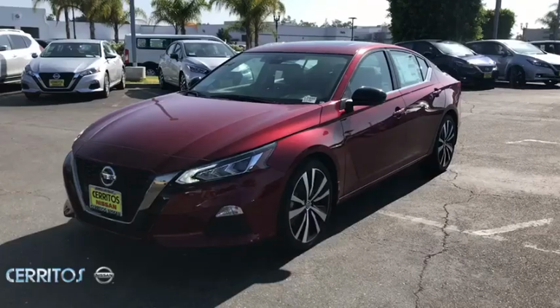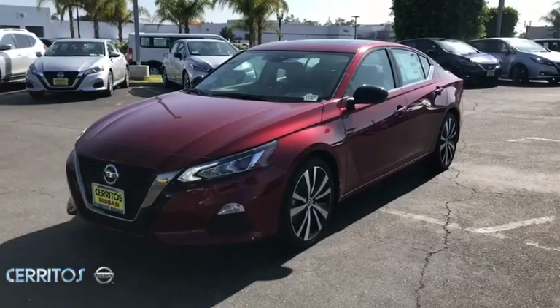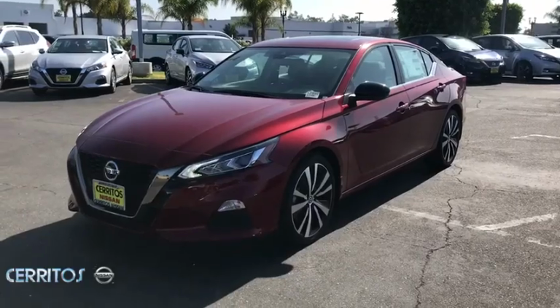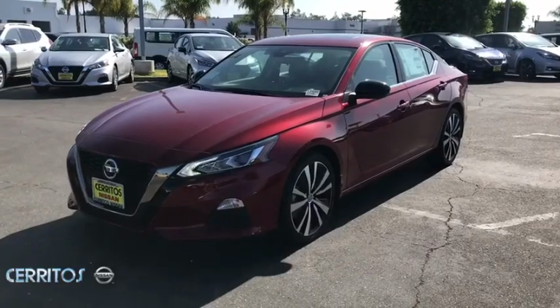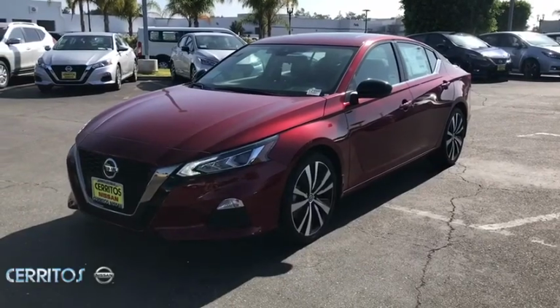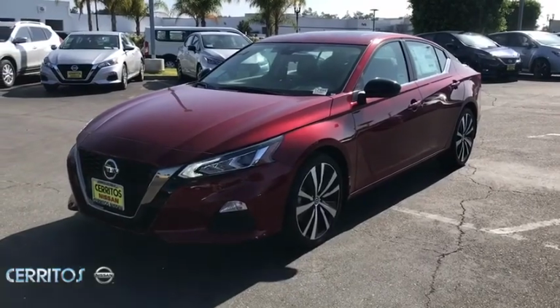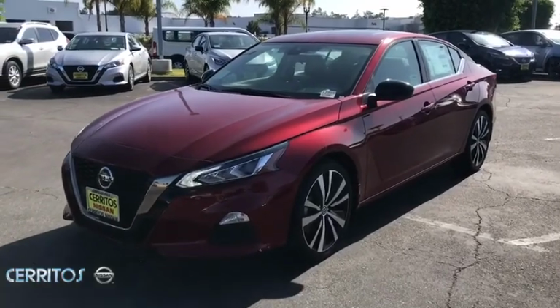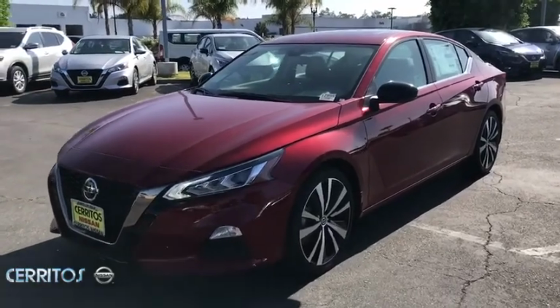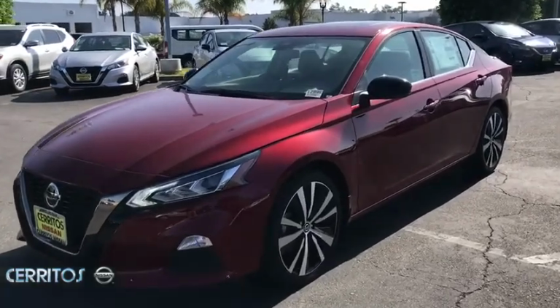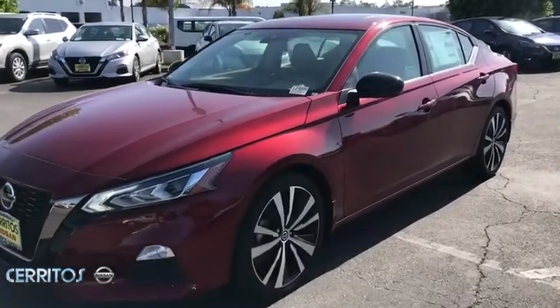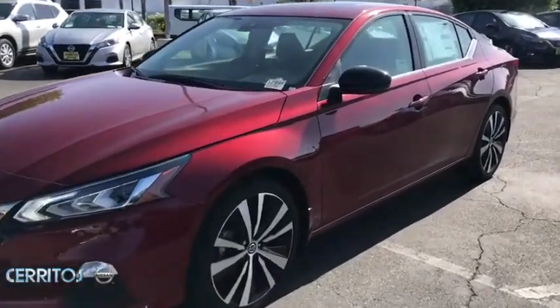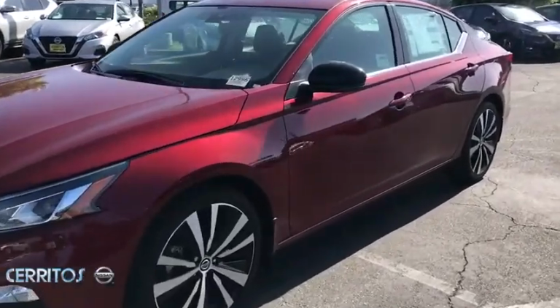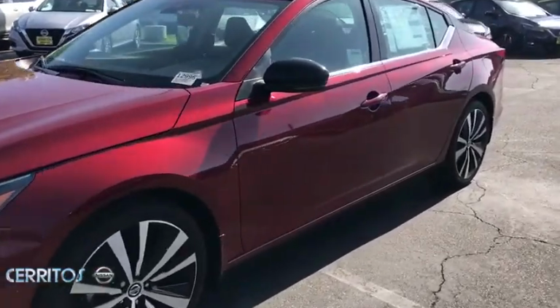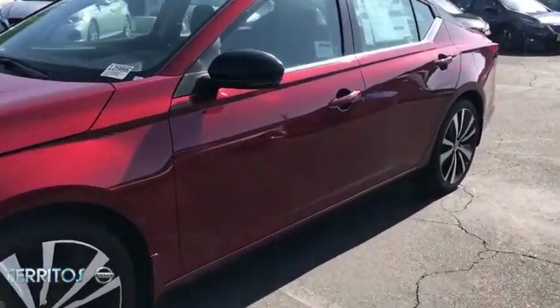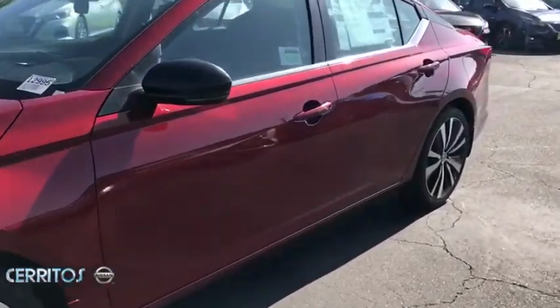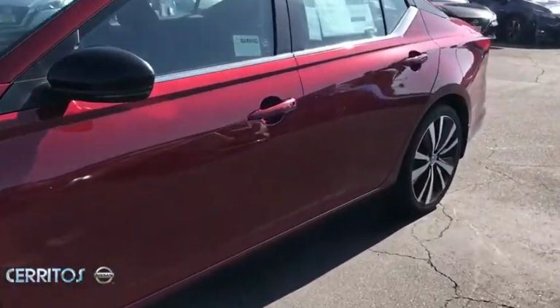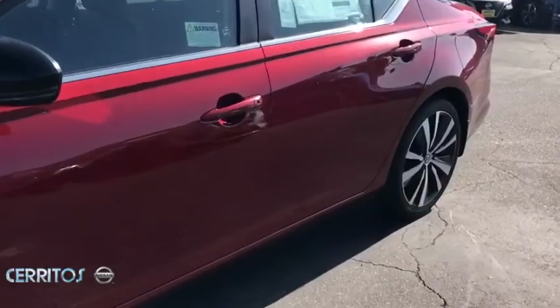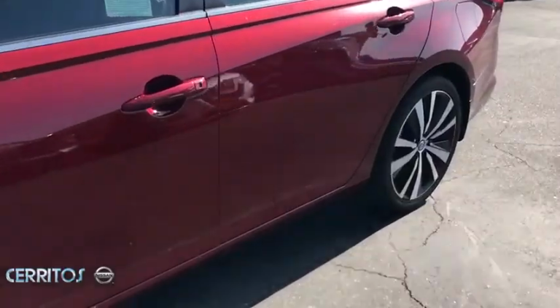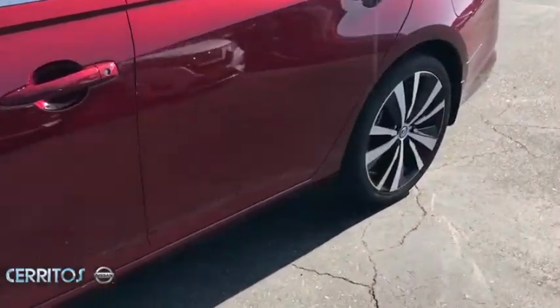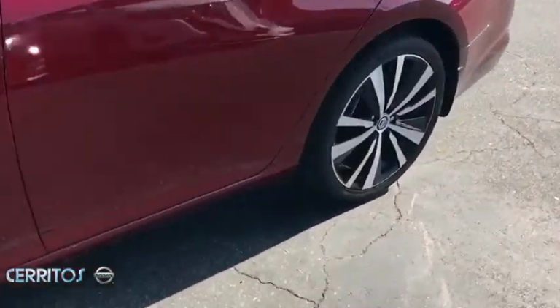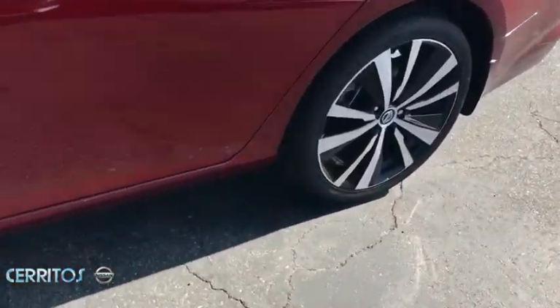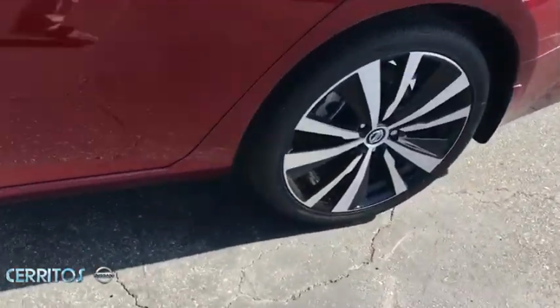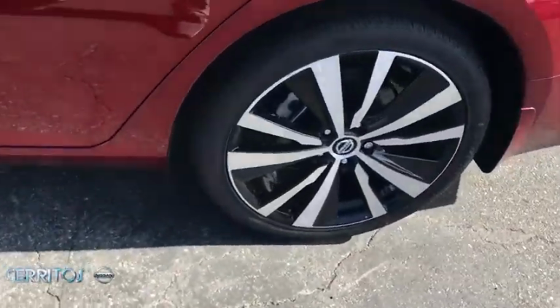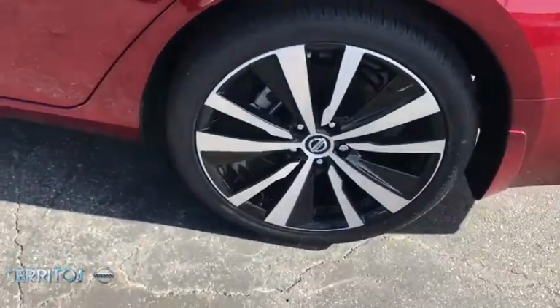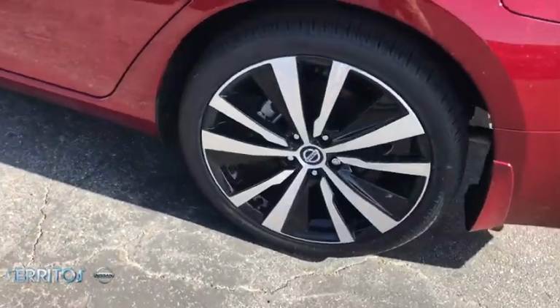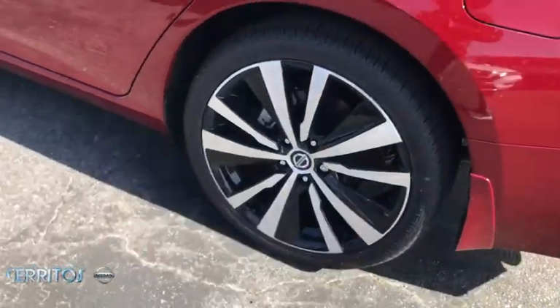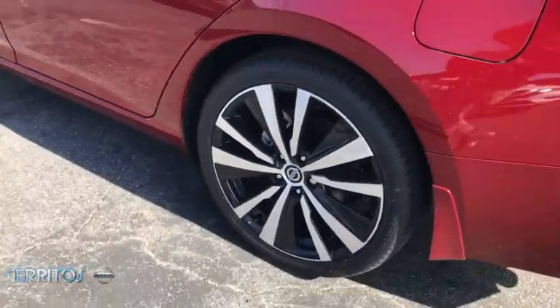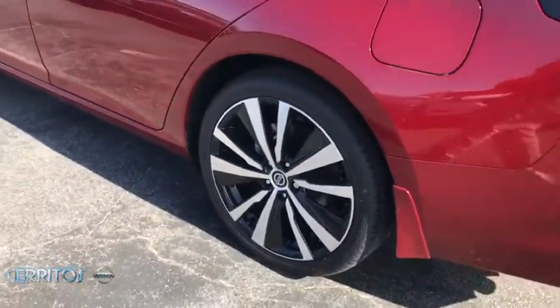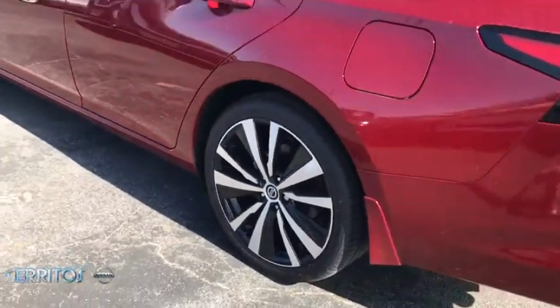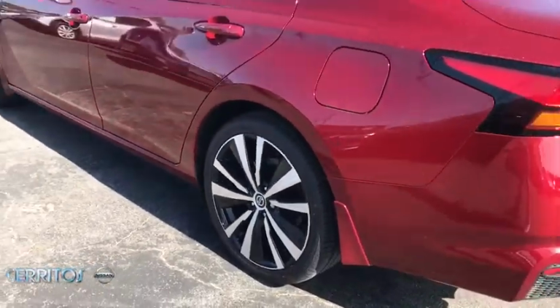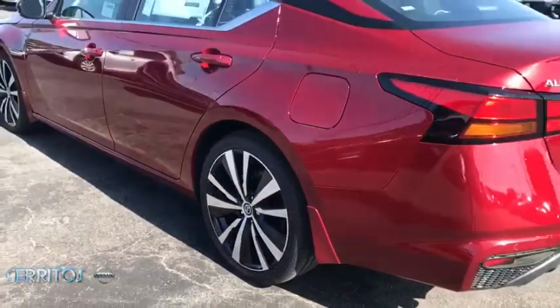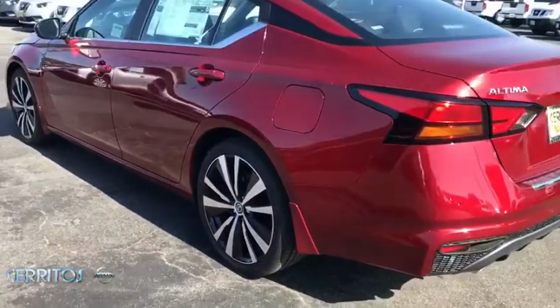Looking for the right vehicle? Check out the 2020 Nissan Altima. The Nissan Altima offers advanced features to make life easier, and most of the features come standard.